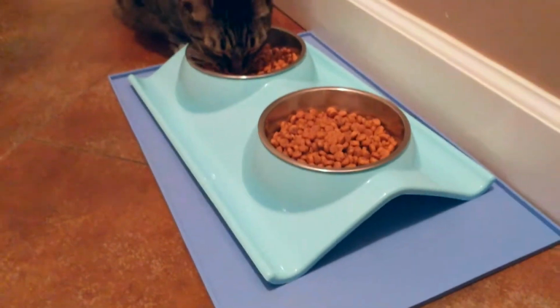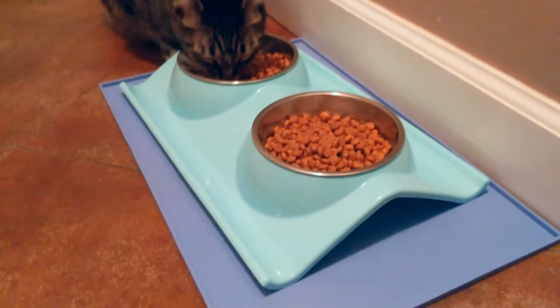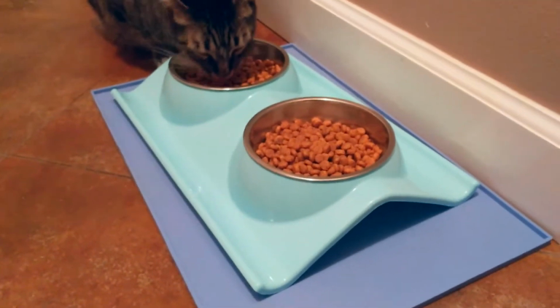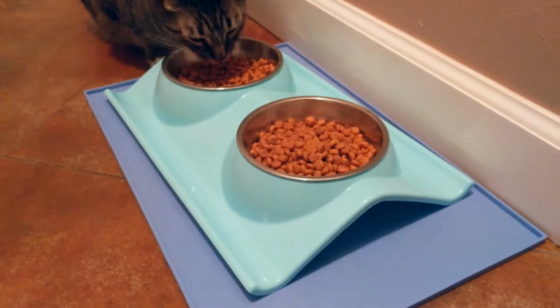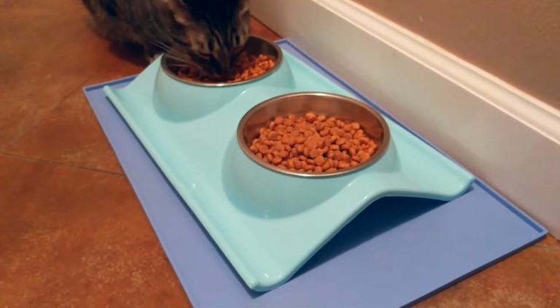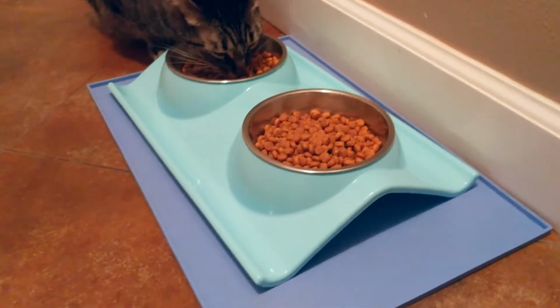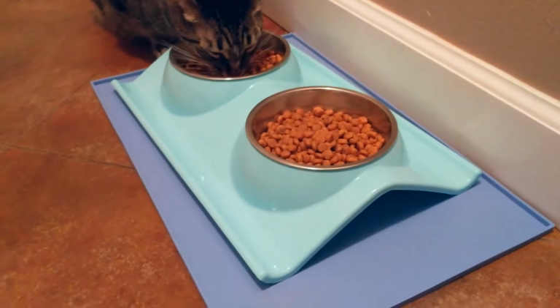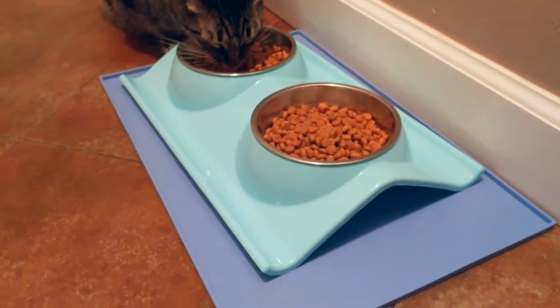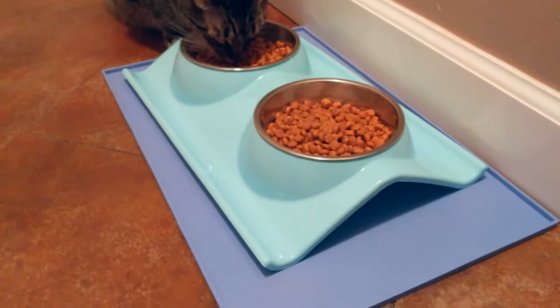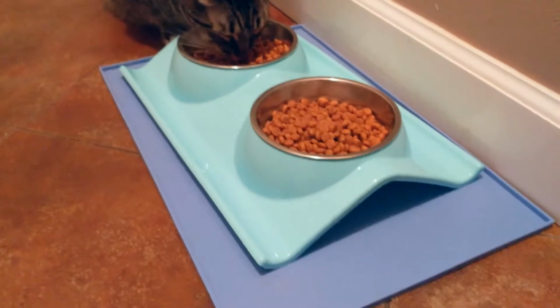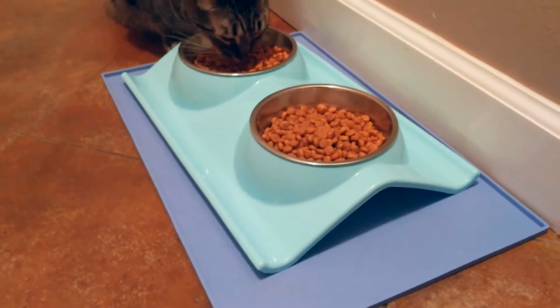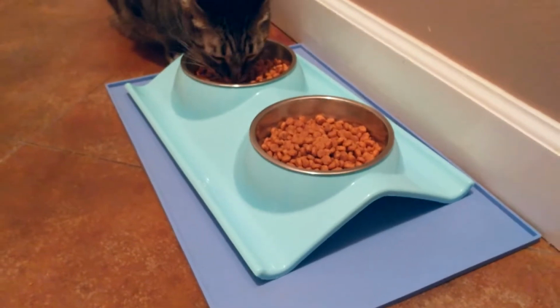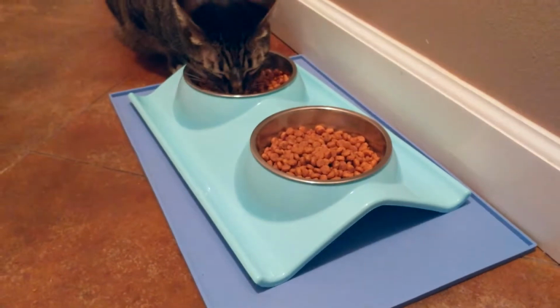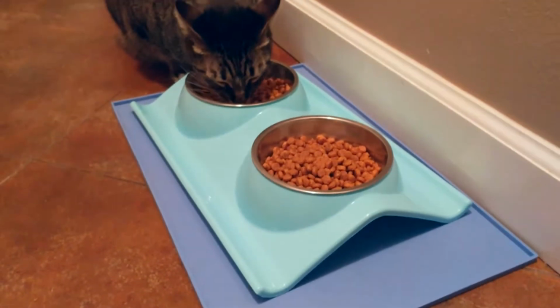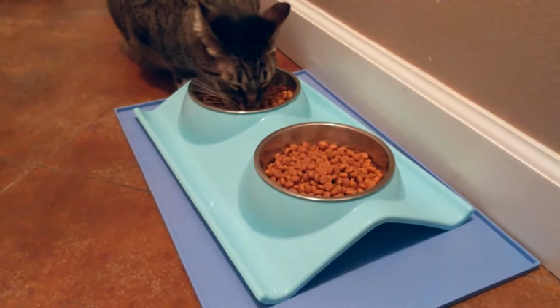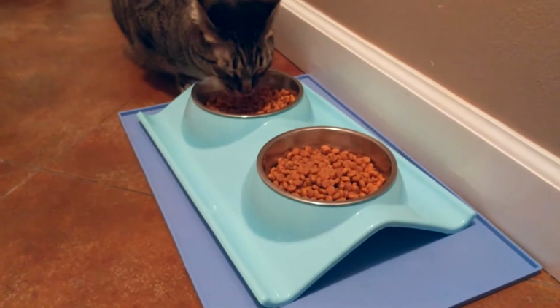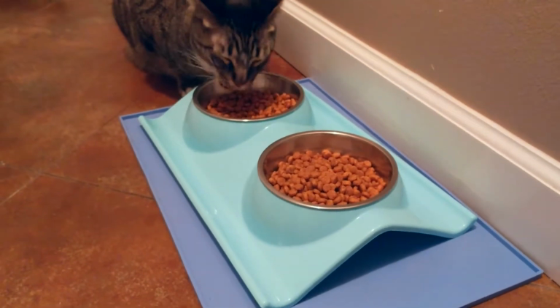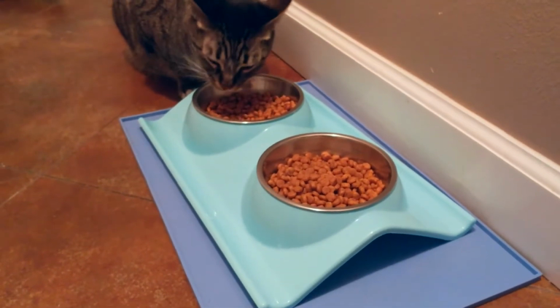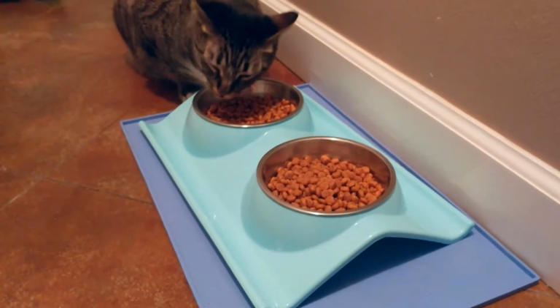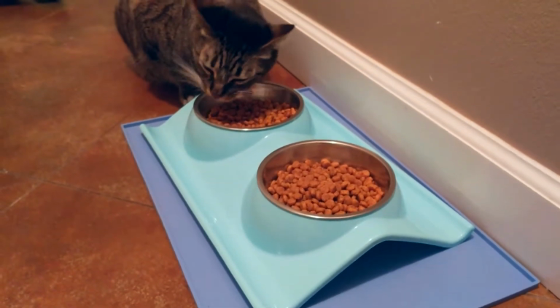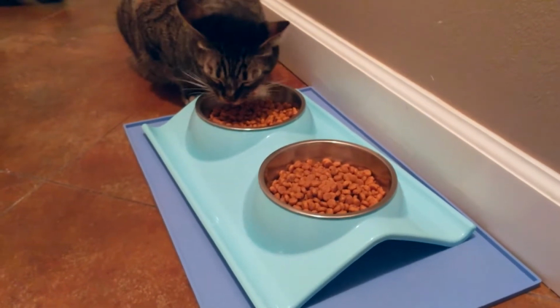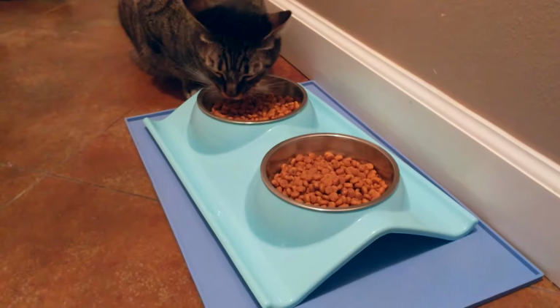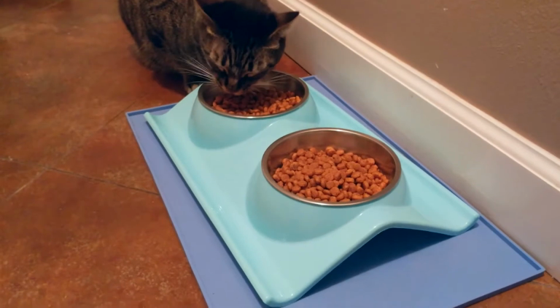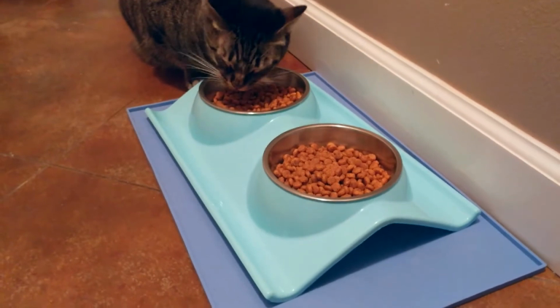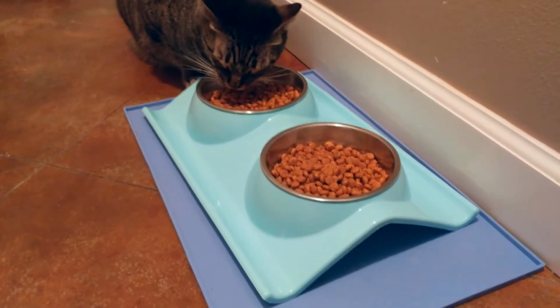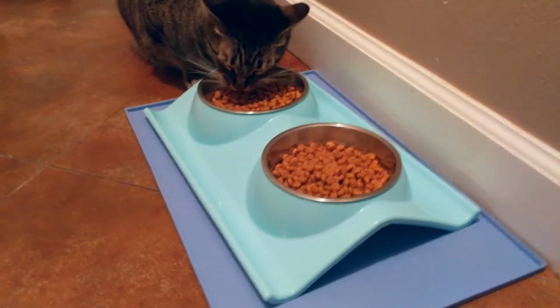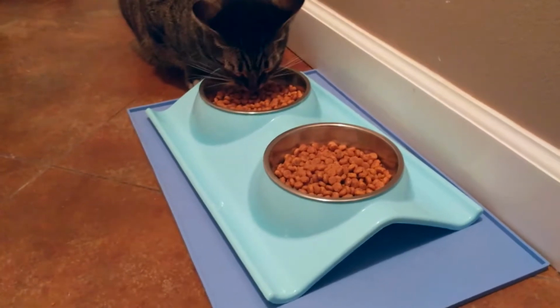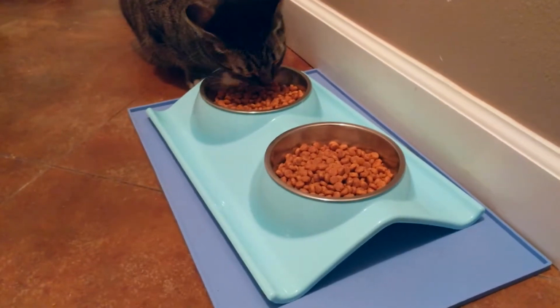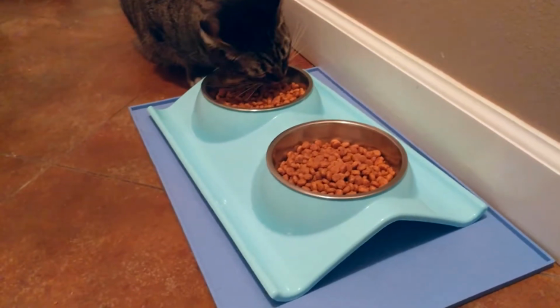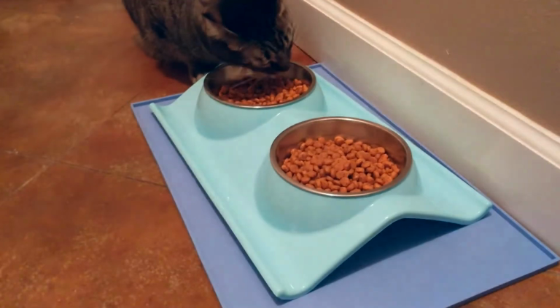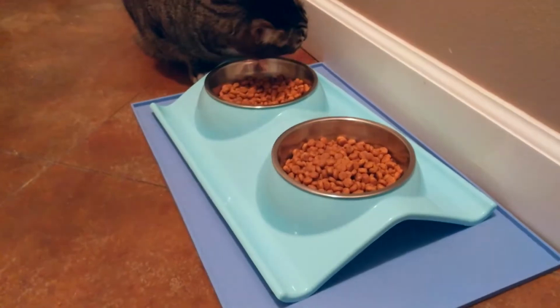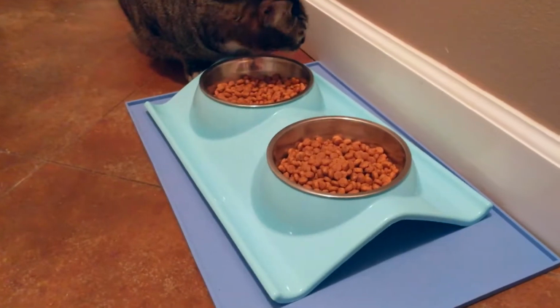It used to be that every time I would give them food in their regular bowl they would just get food everywhere. We have five cats and they get very messy when they're eating. So I got this bowl to see if it would help, and so far it has helped the mess.